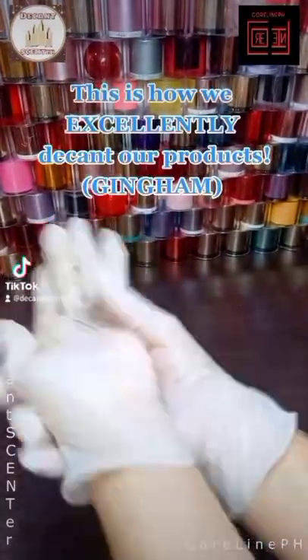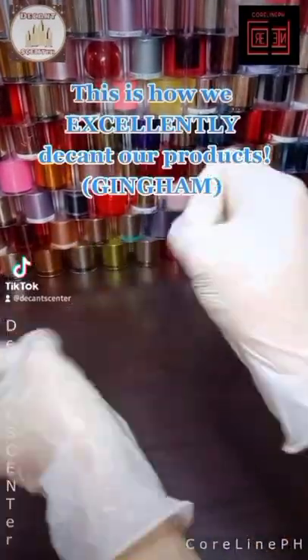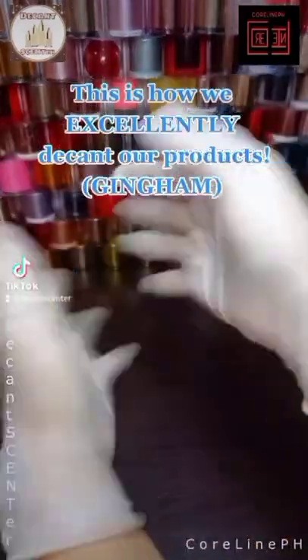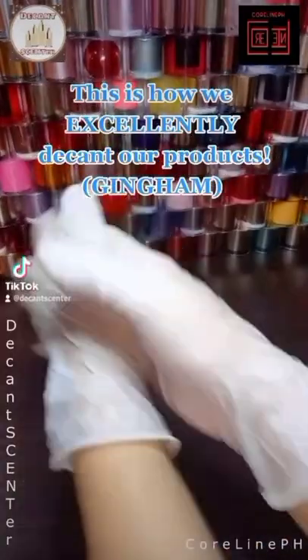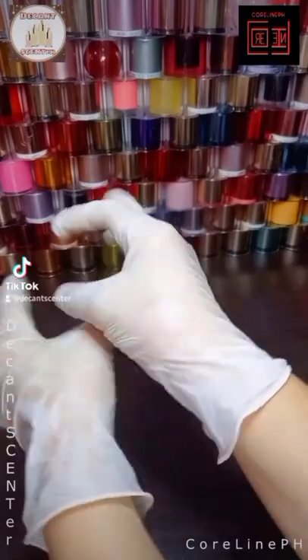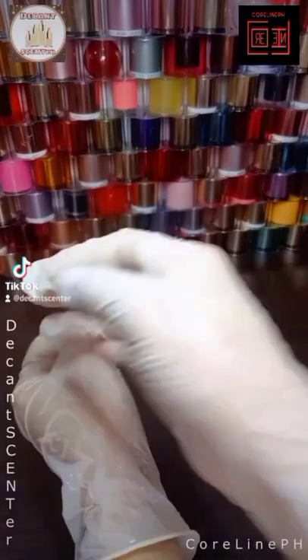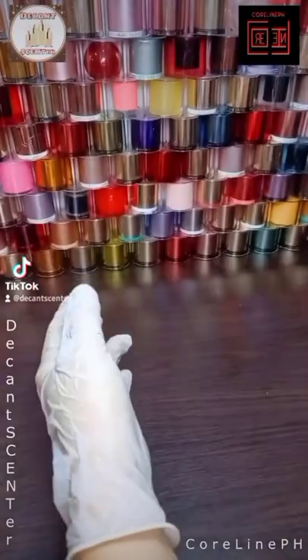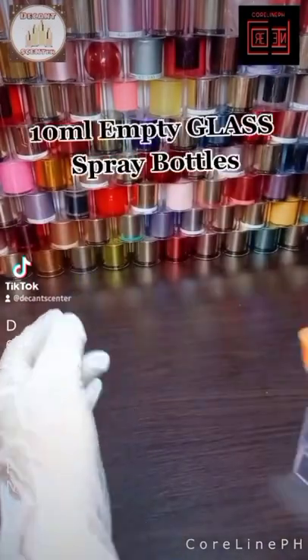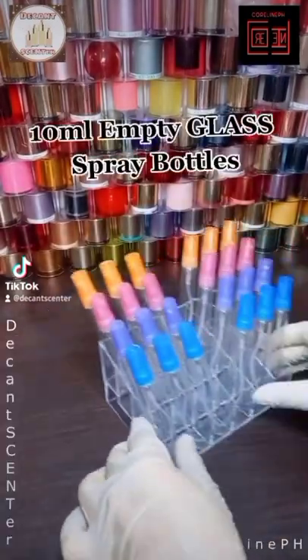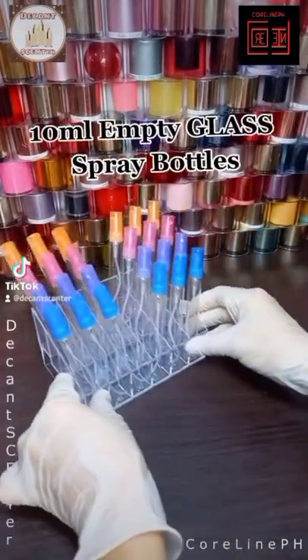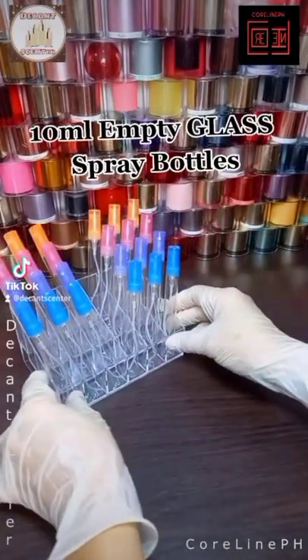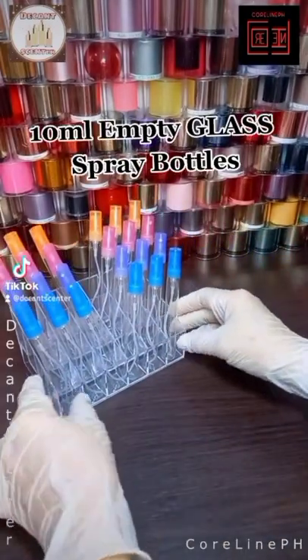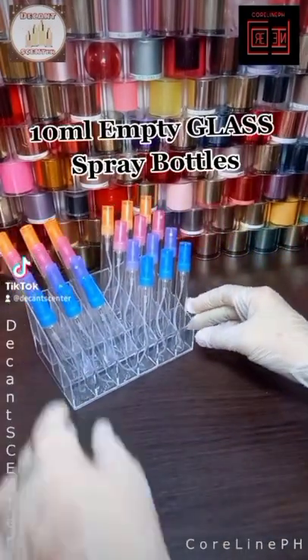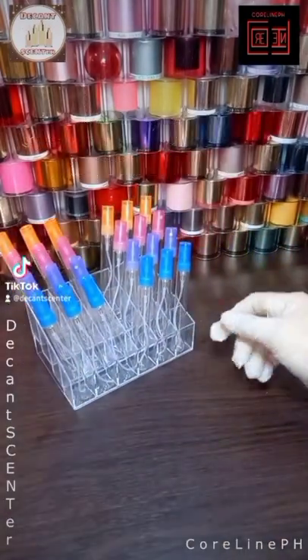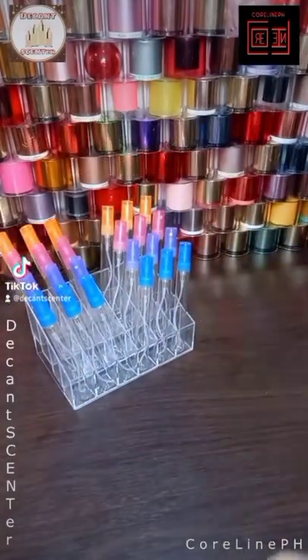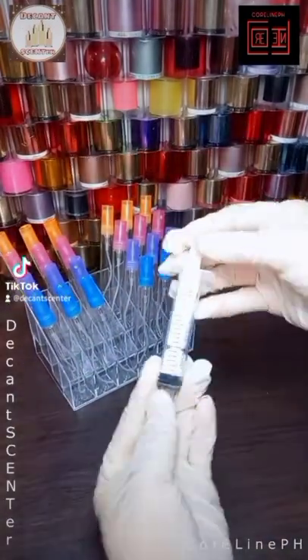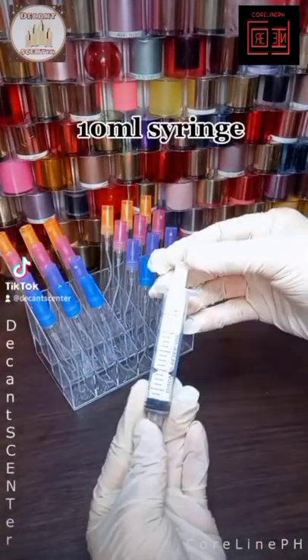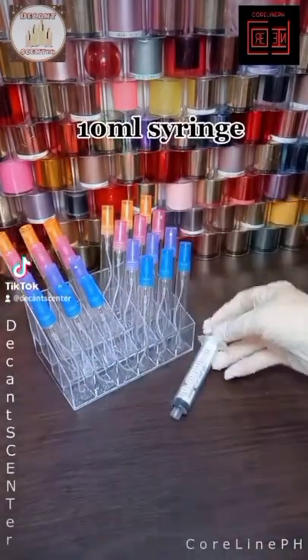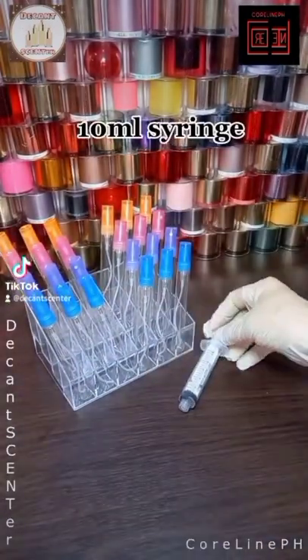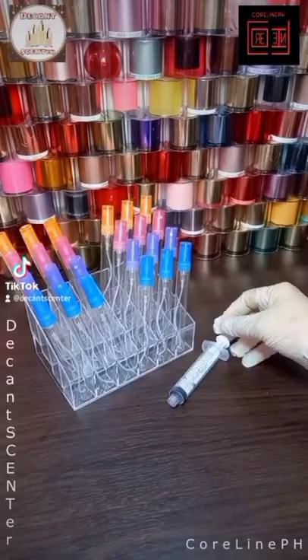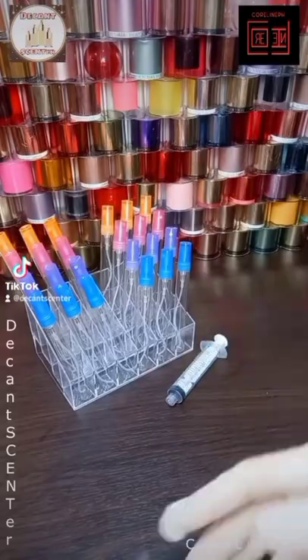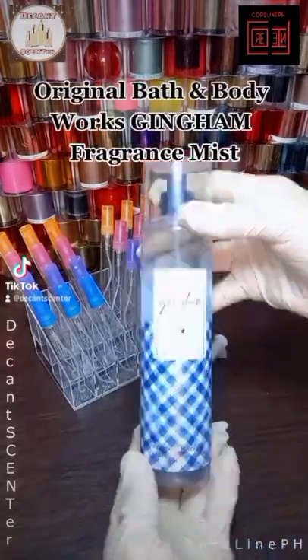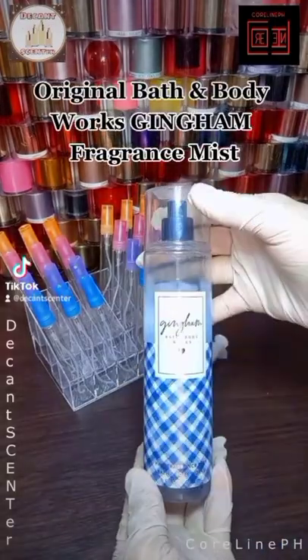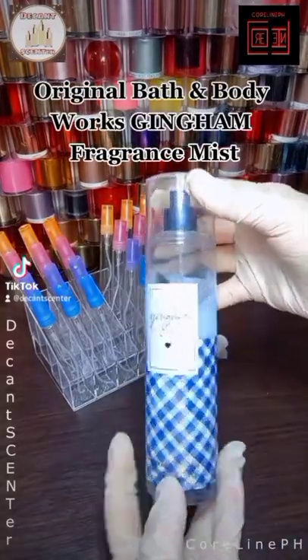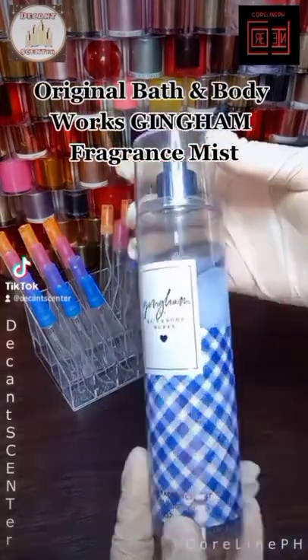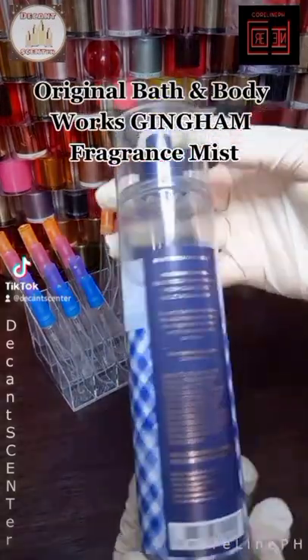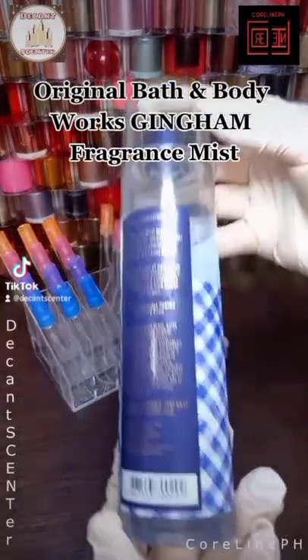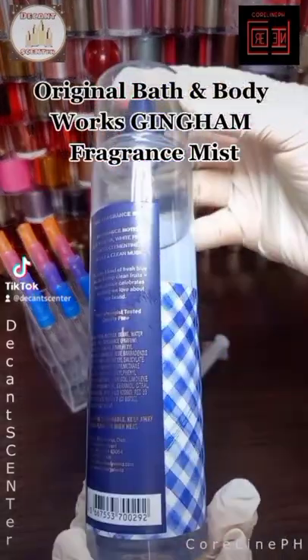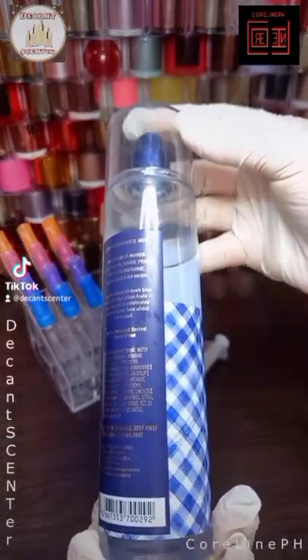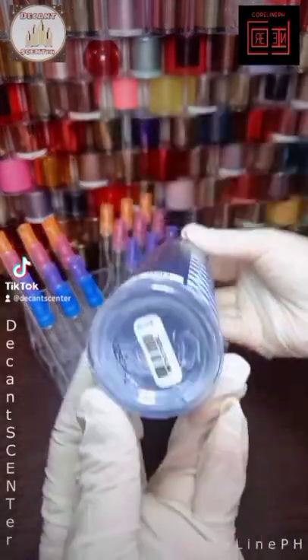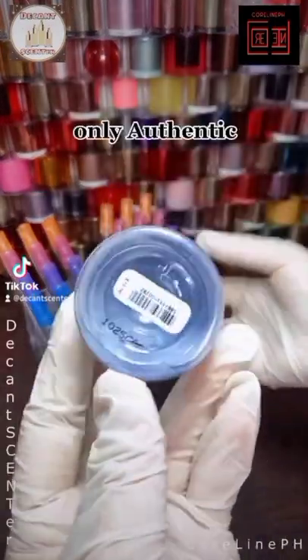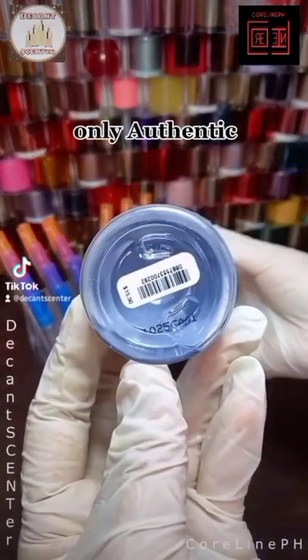Gingham. 10ml empty glass spray bottles. 10ml syringe. Original Bath & Body Works Gingham Fragrance Mist. Only authentic.